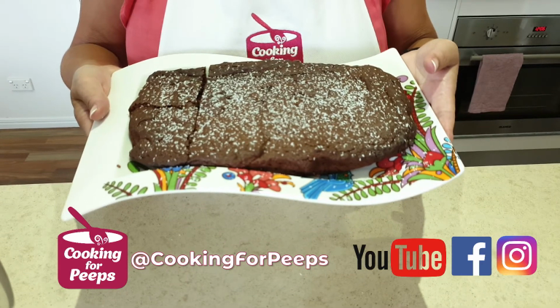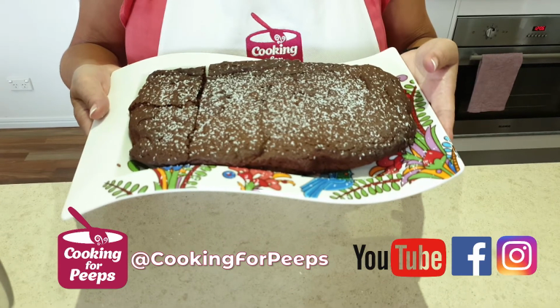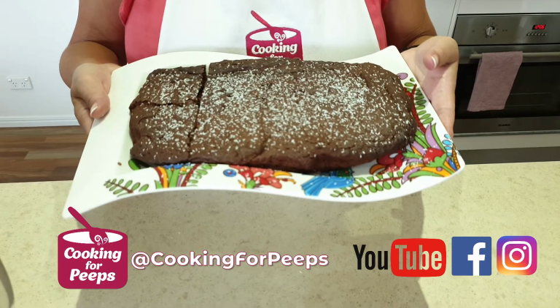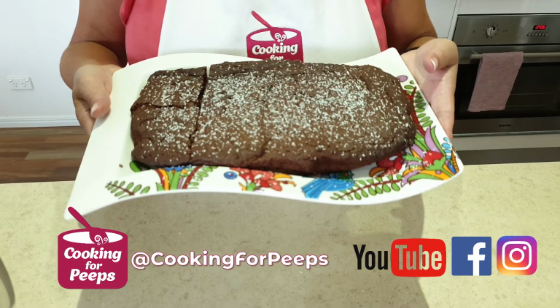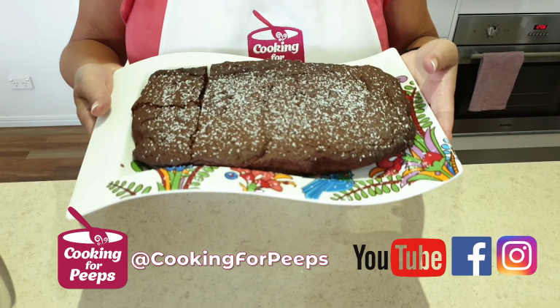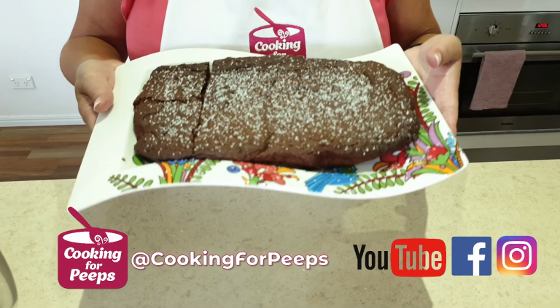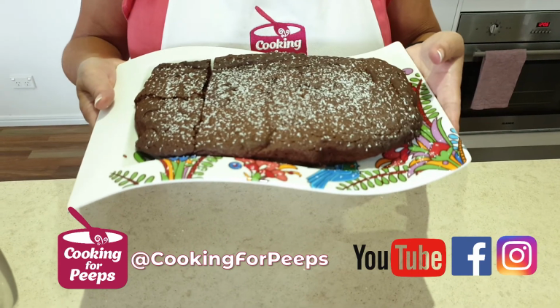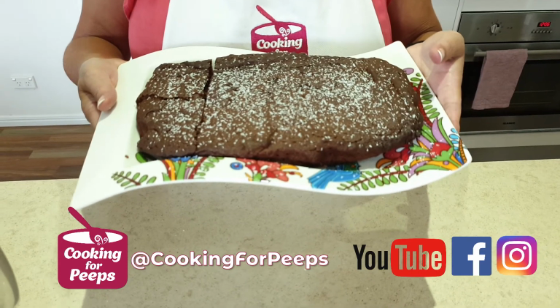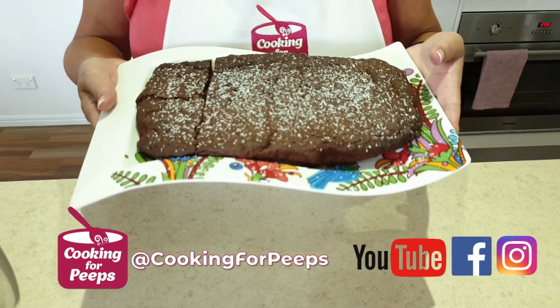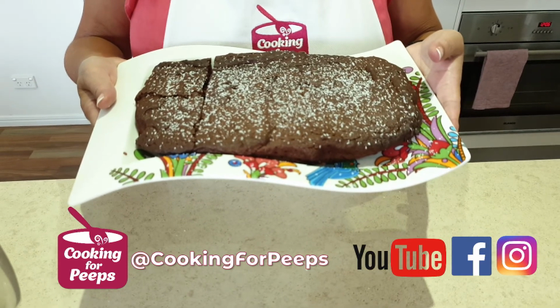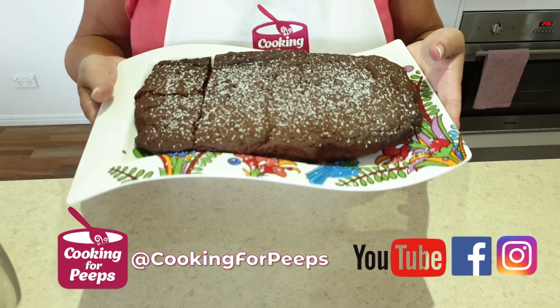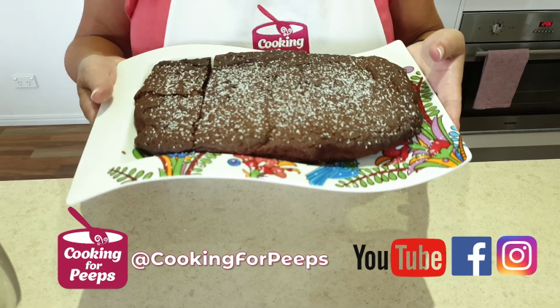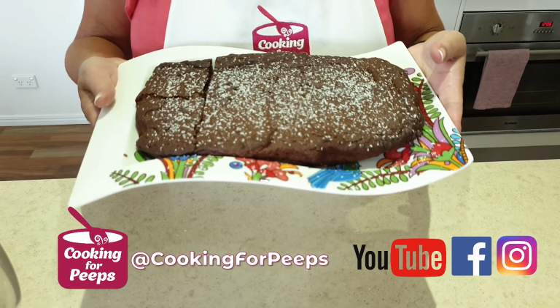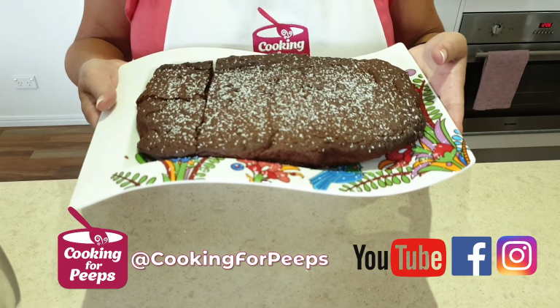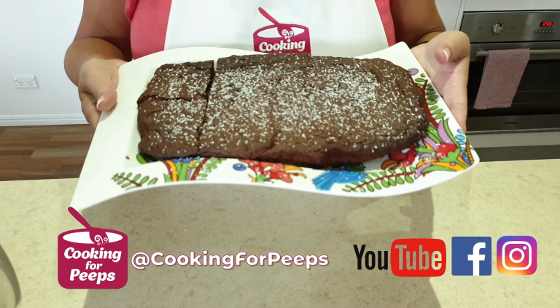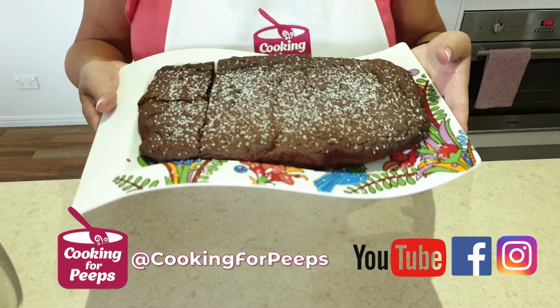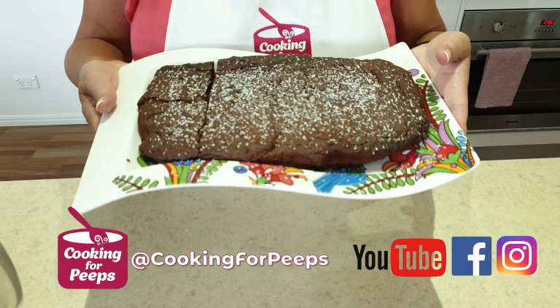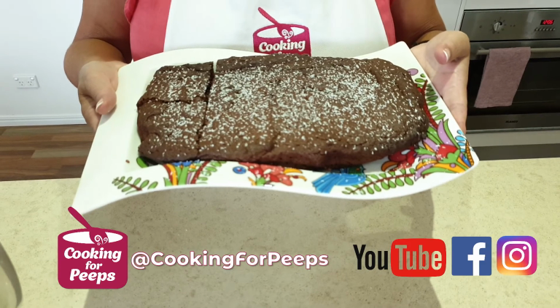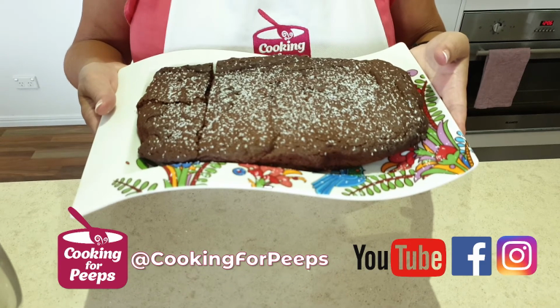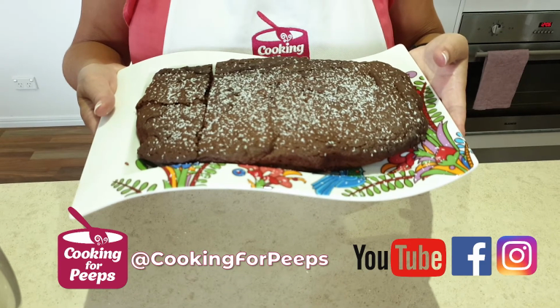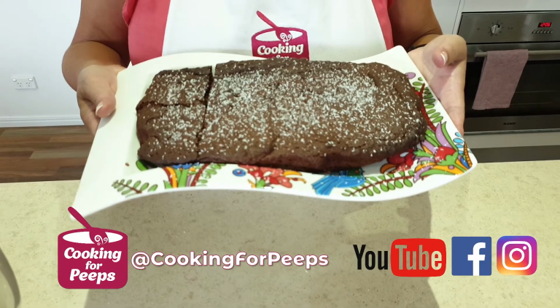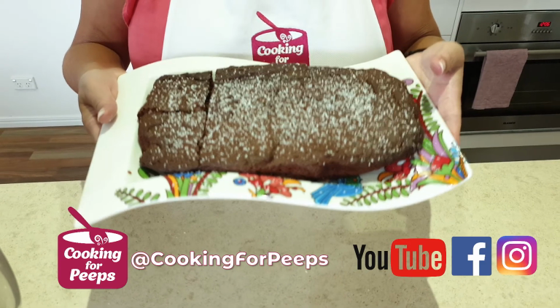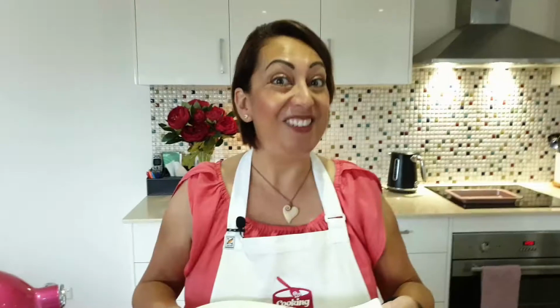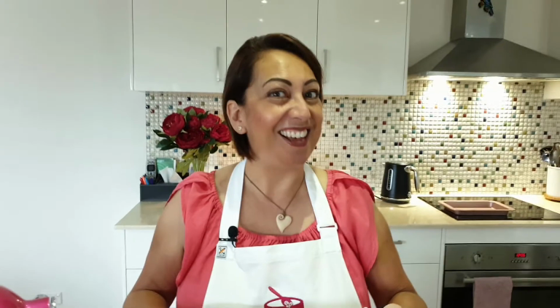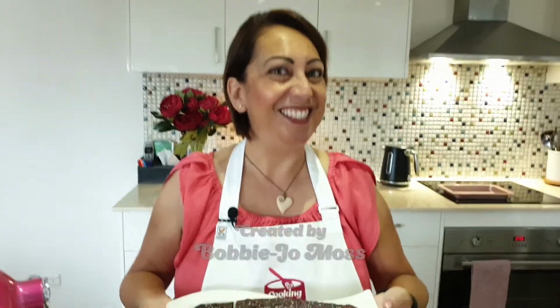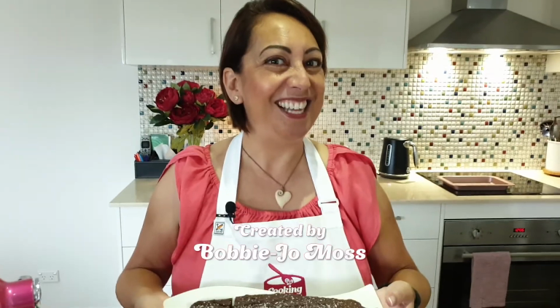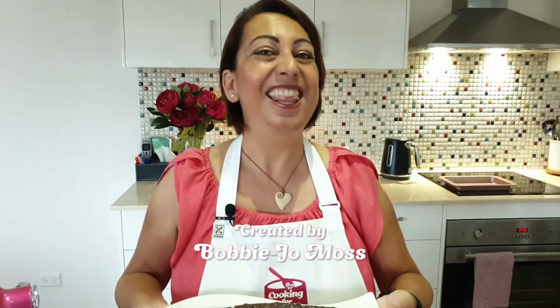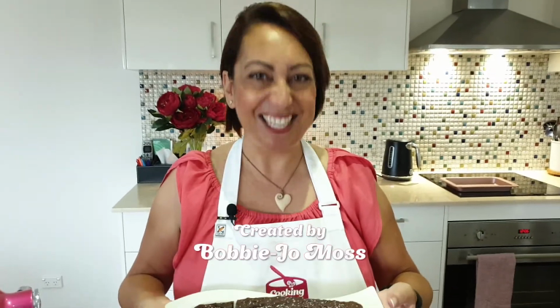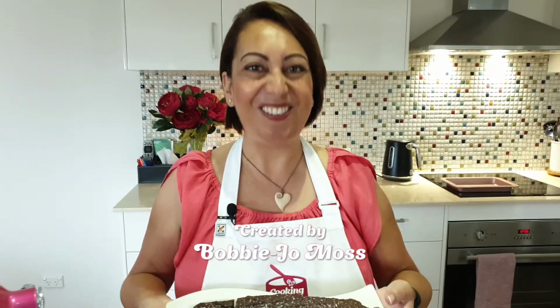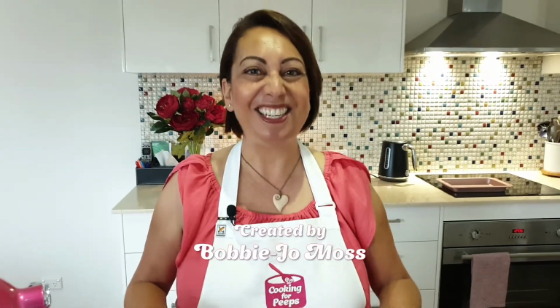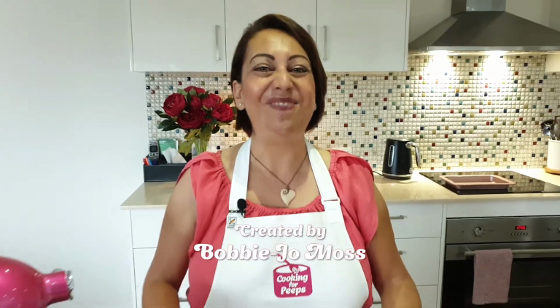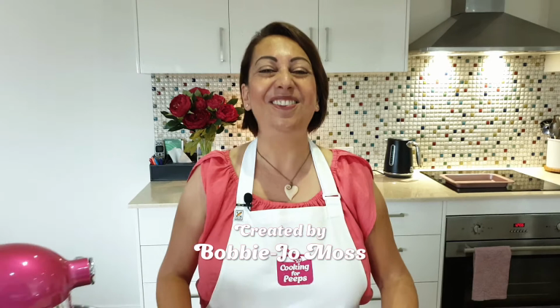Remember to like and subscribe so you can keep up to date with my new upcoming videos. Thanks for watching, peeps.